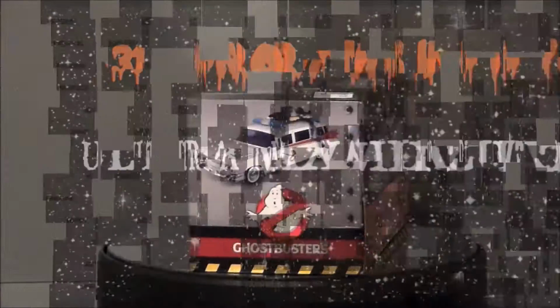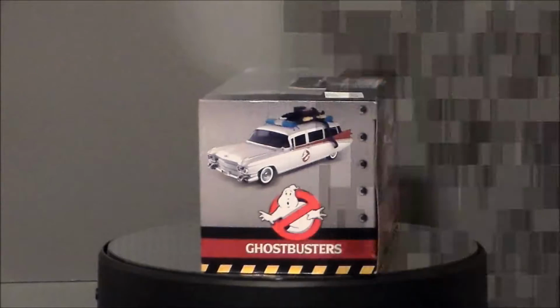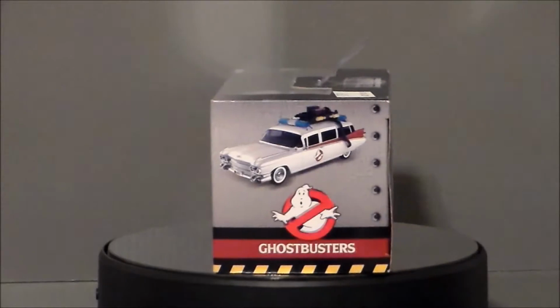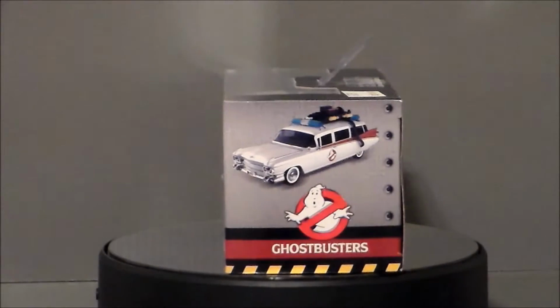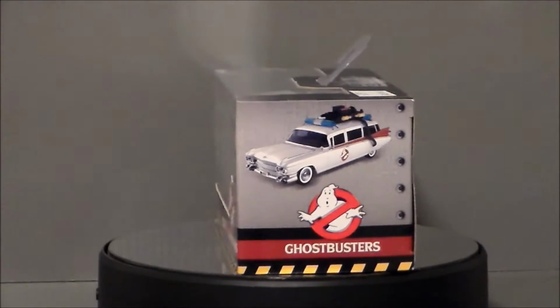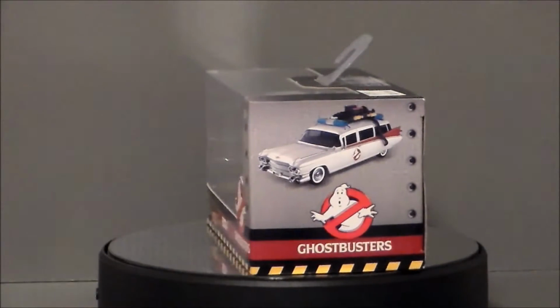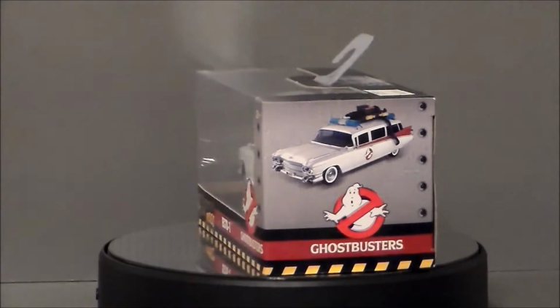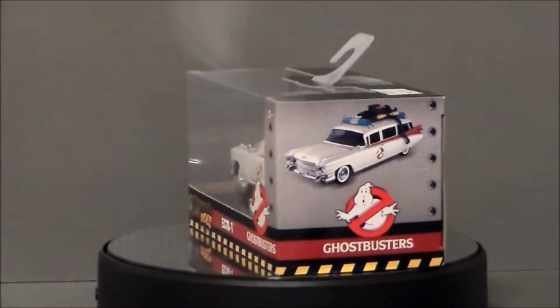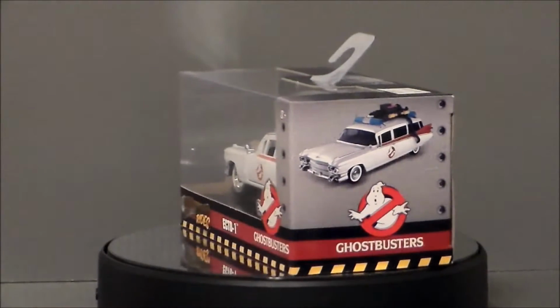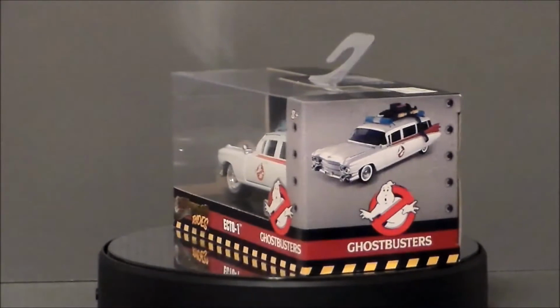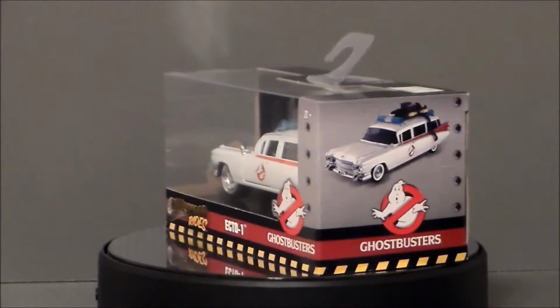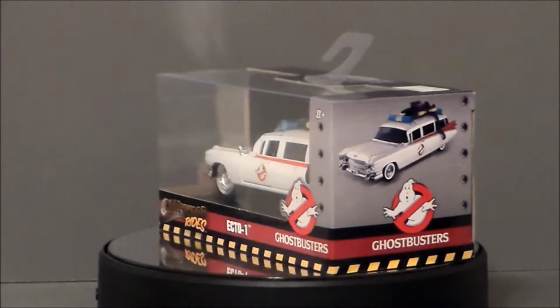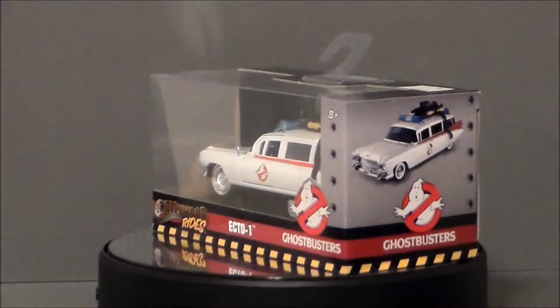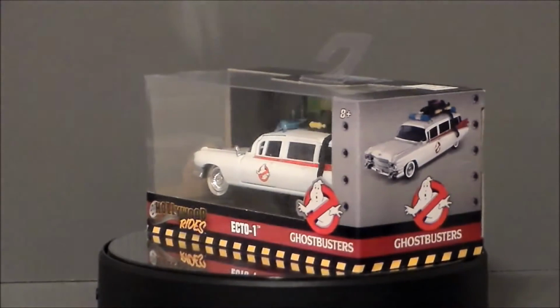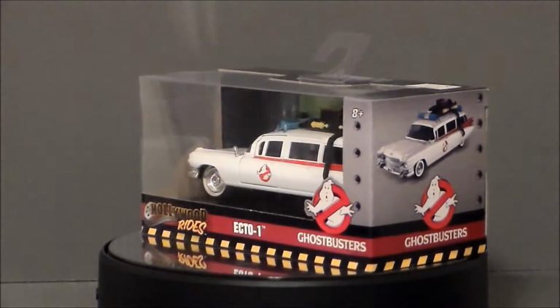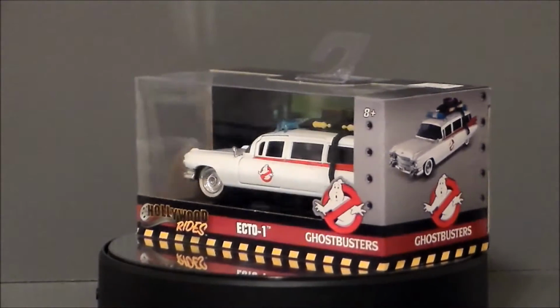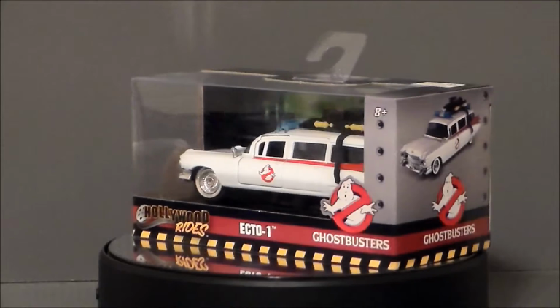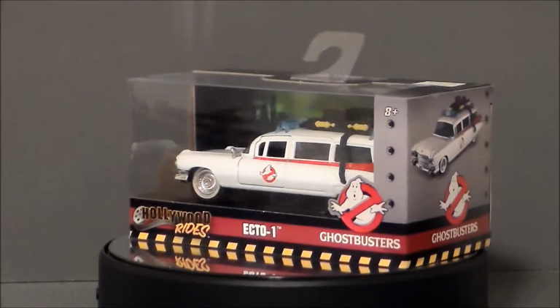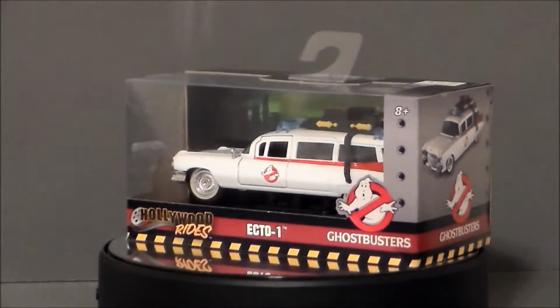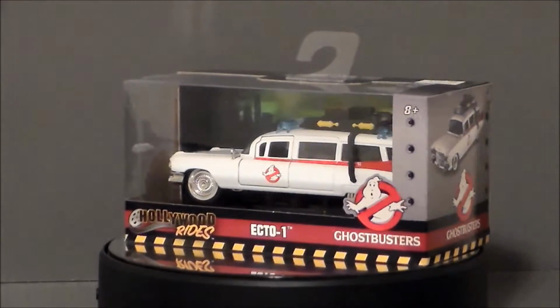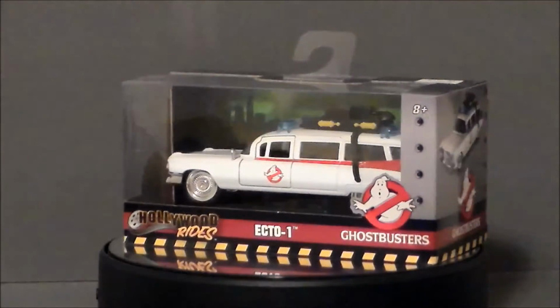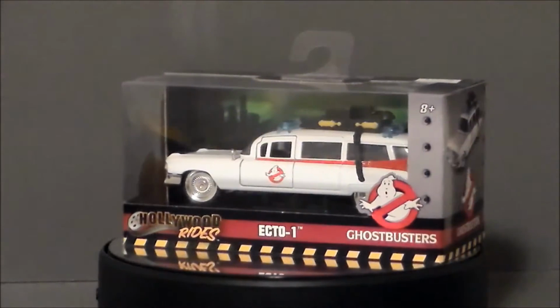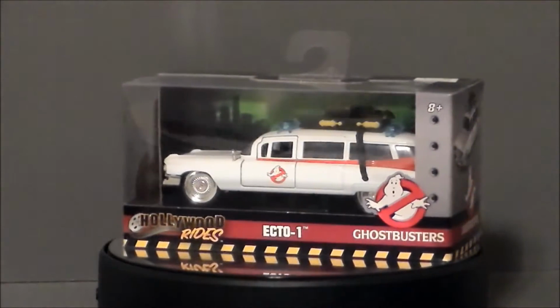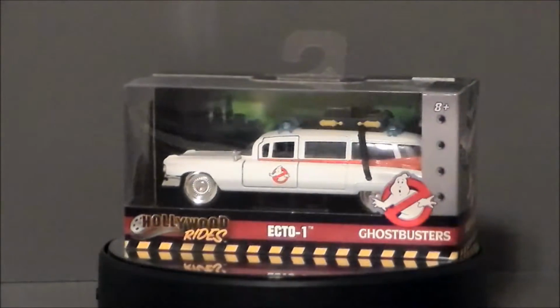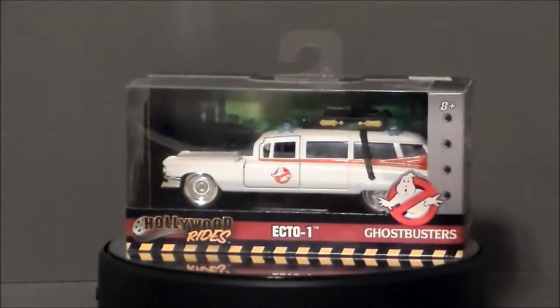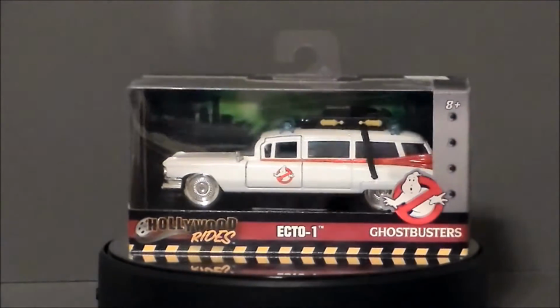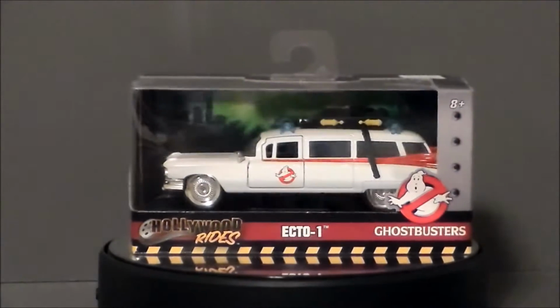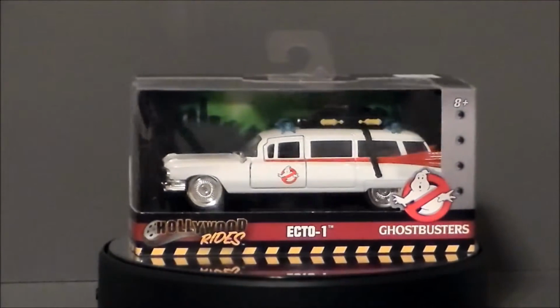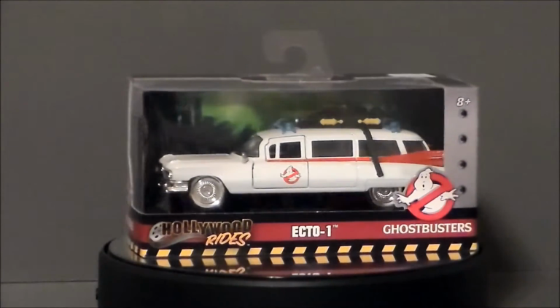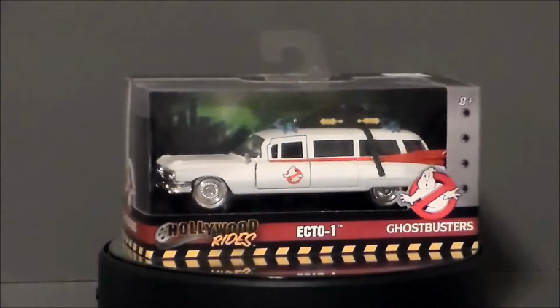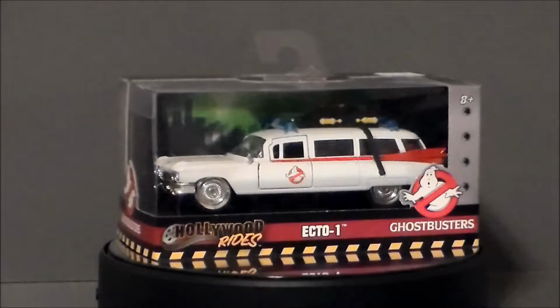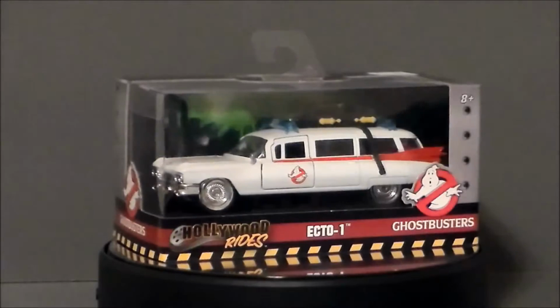Hello YouTube! Ultramaximus back with another 31 Horror Toys in 31 Days! And today we're gonna take a look at a classic Hollywood movie vehicle.